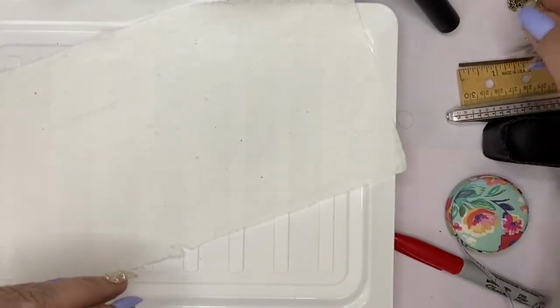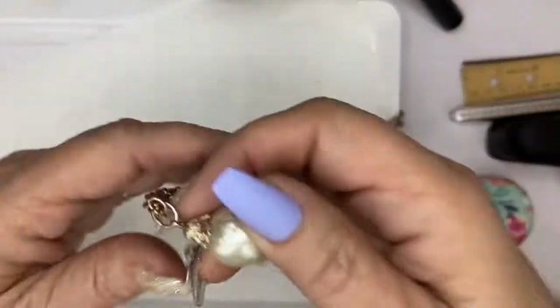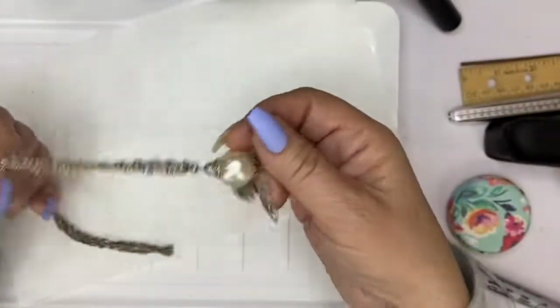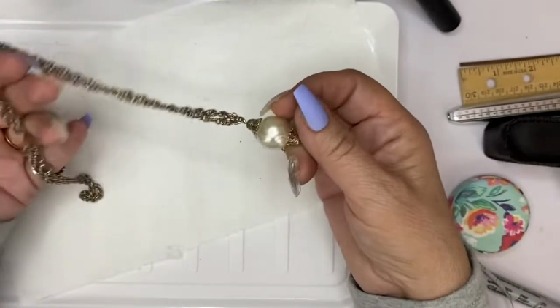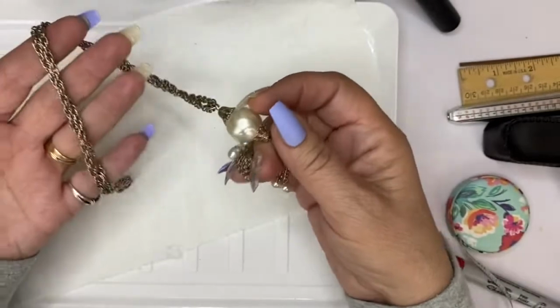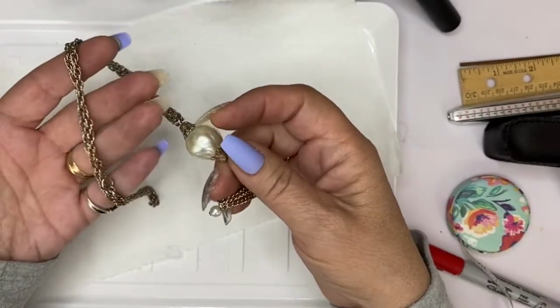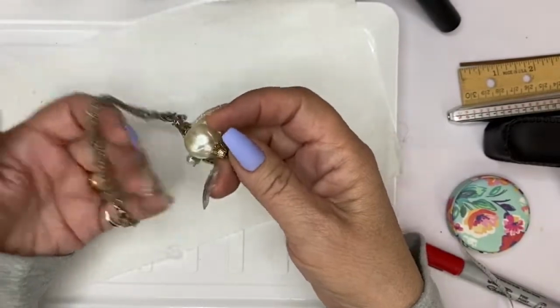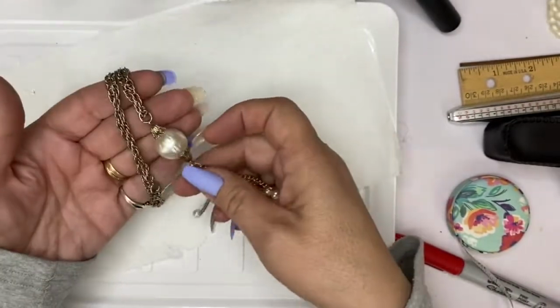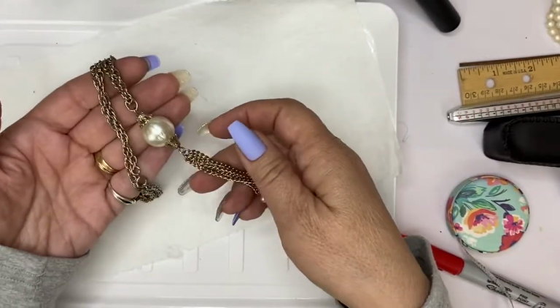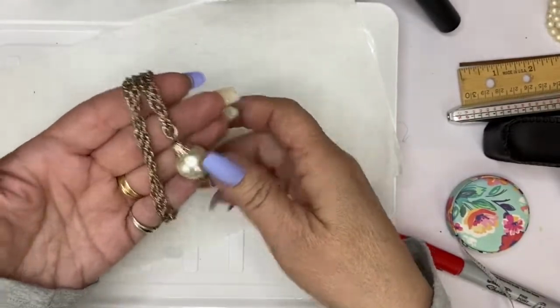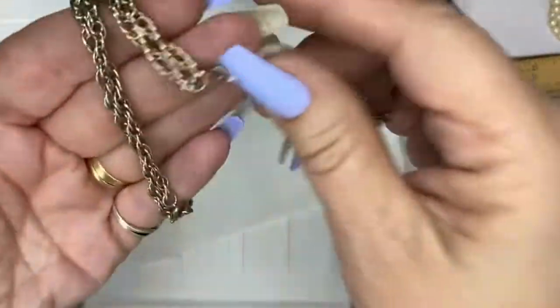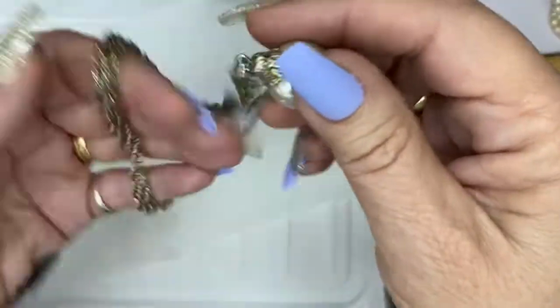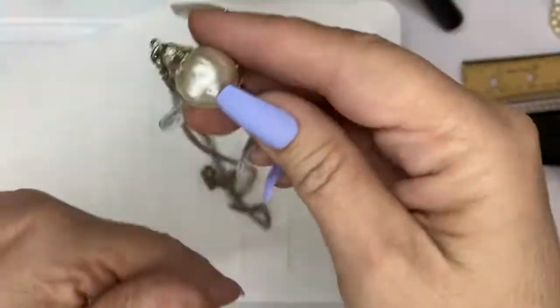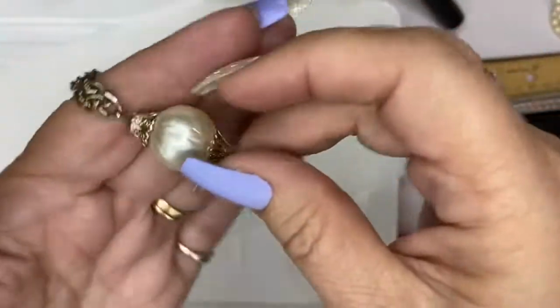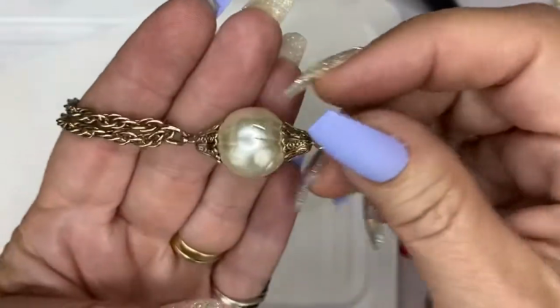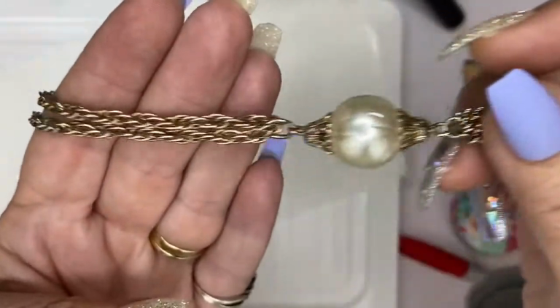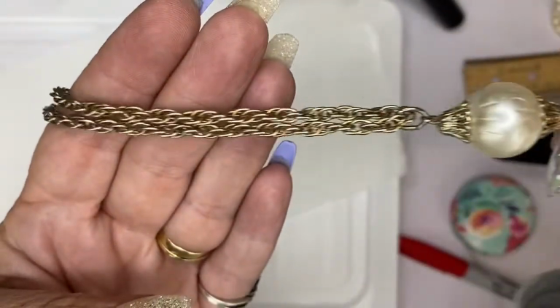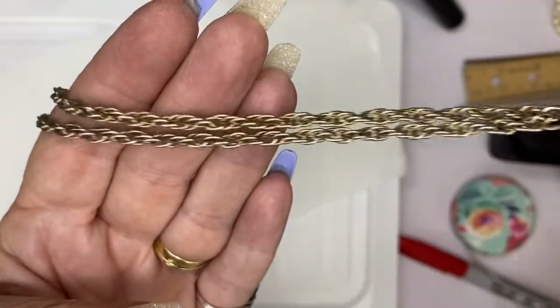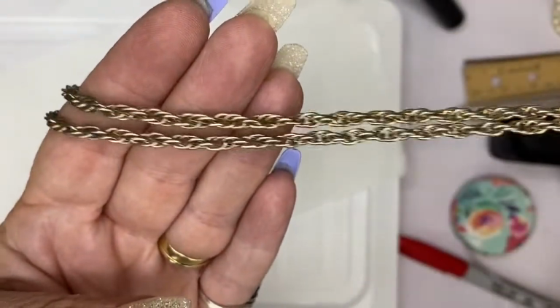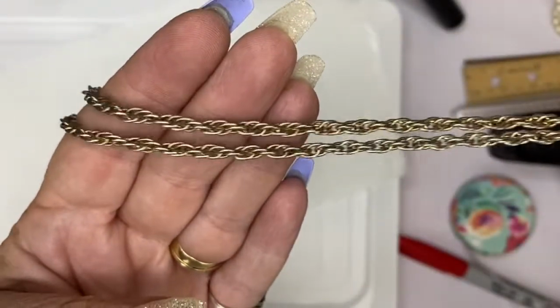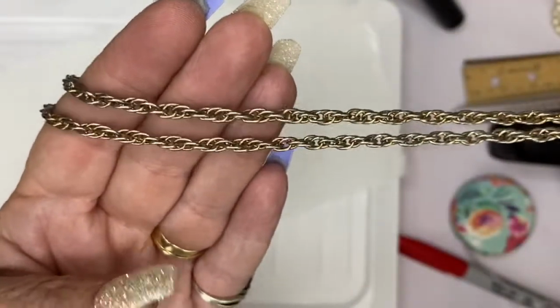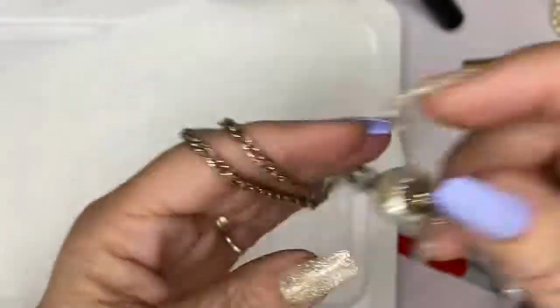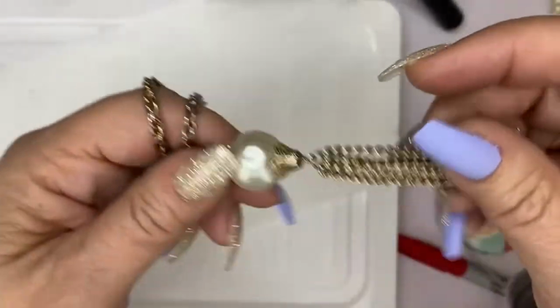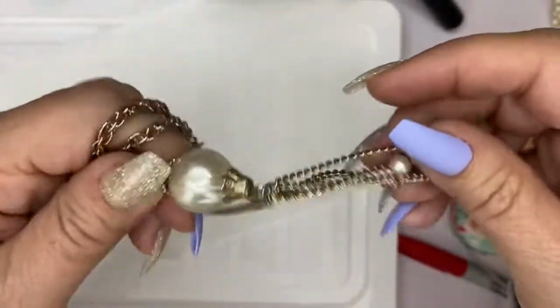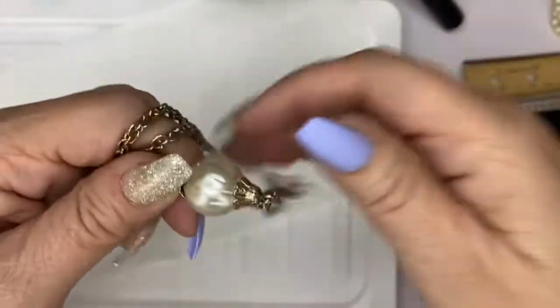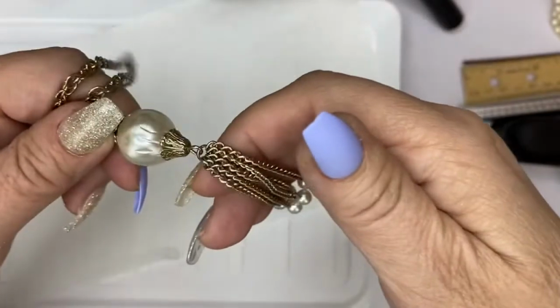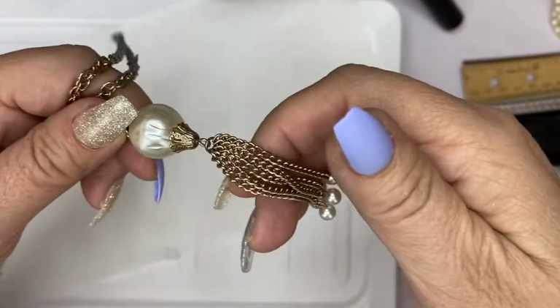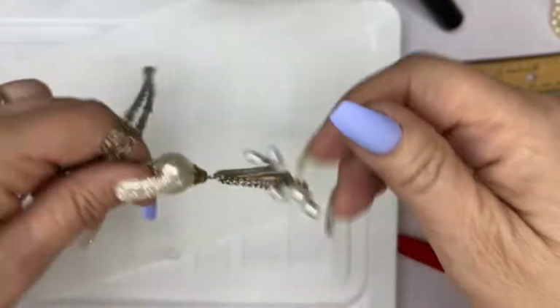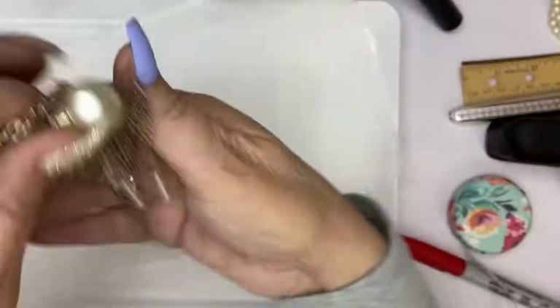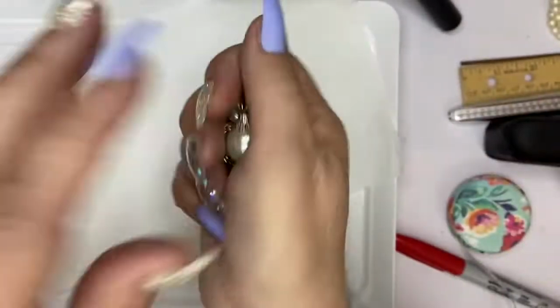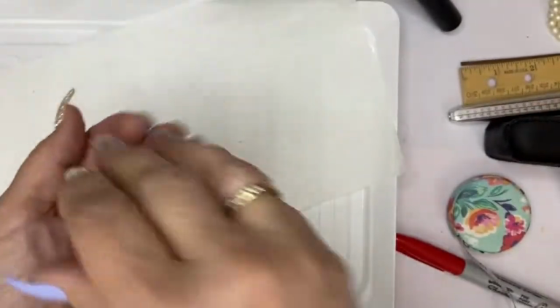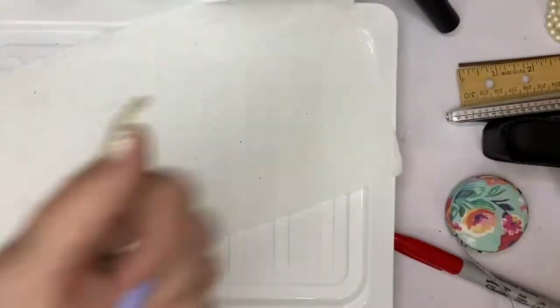This is really worn out and is going to go into craft. But you can look at it and do a timestamp if you want it. That chain is so worn out and this is kind of flimsy. These are all worn out so that's going into craft.